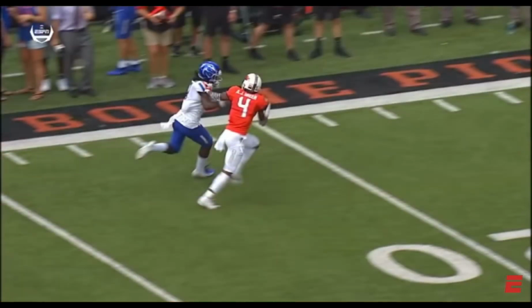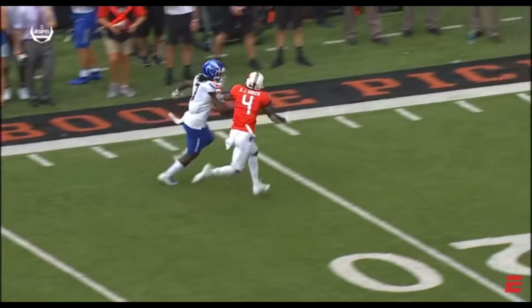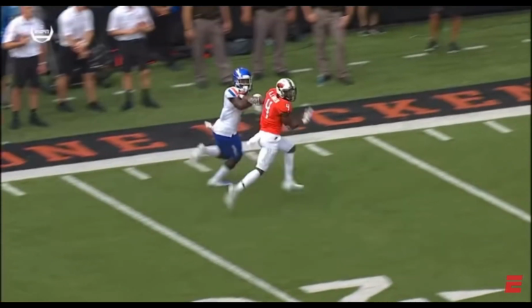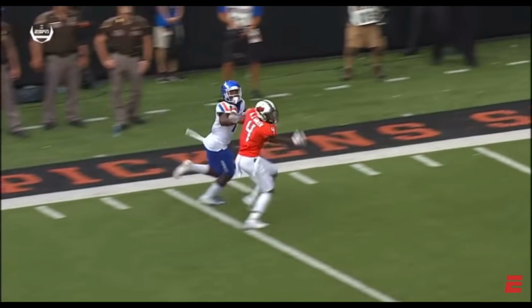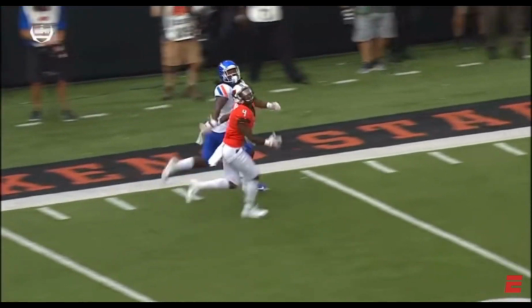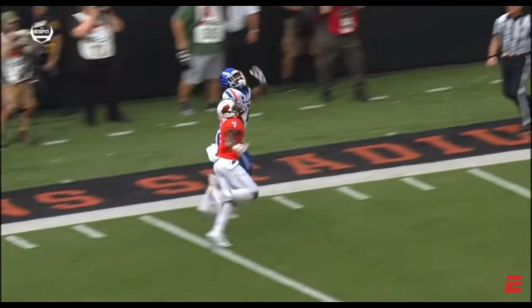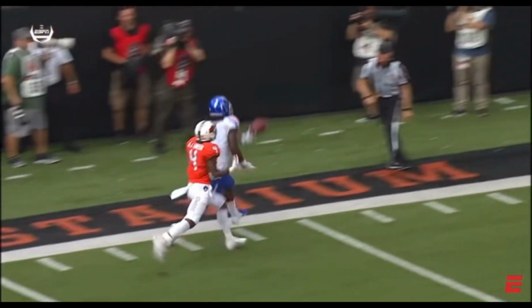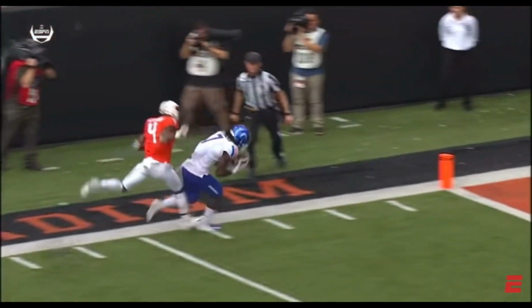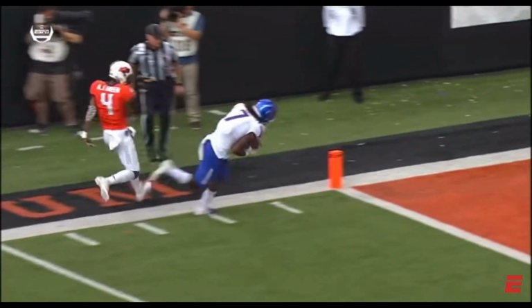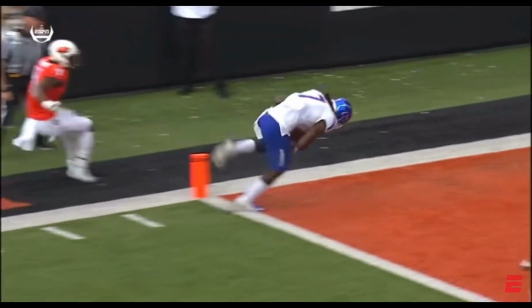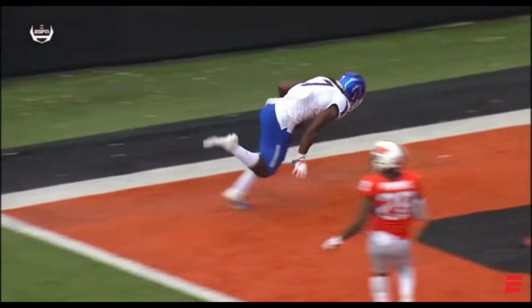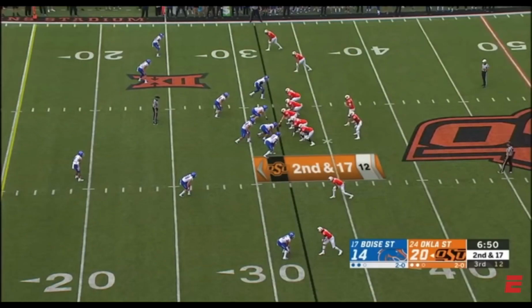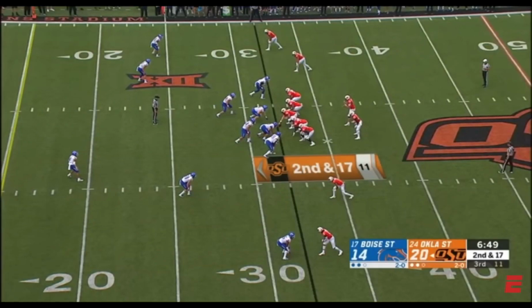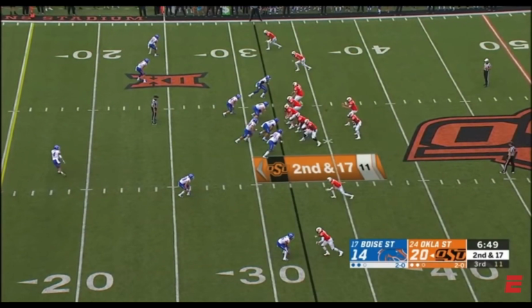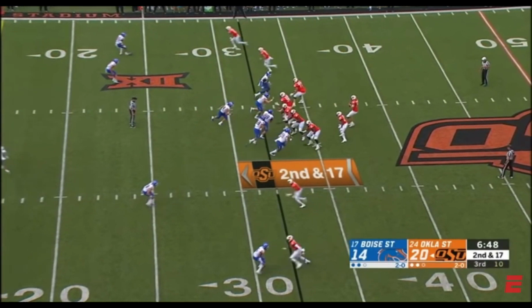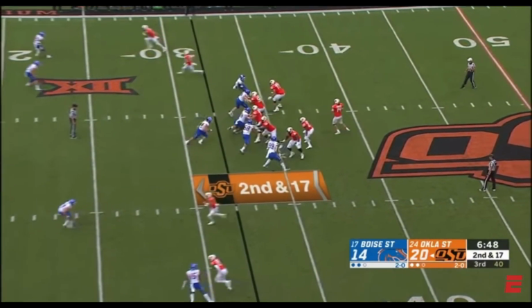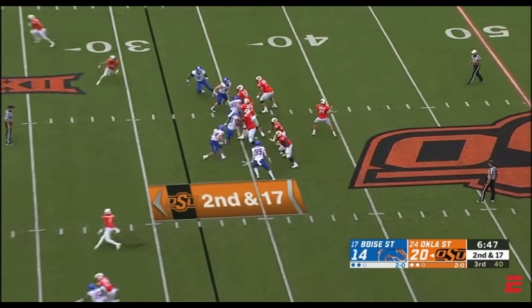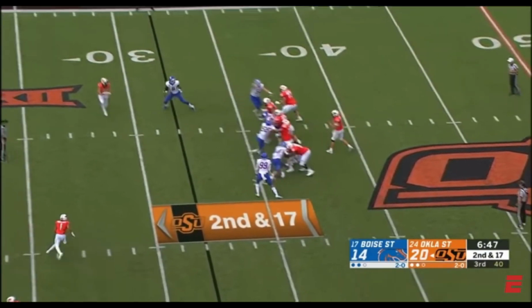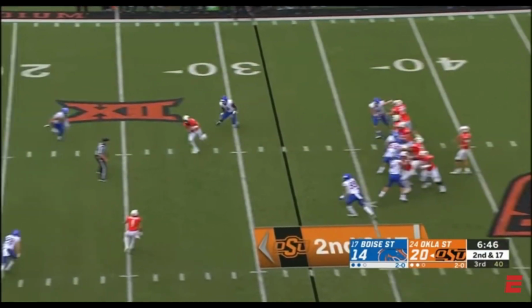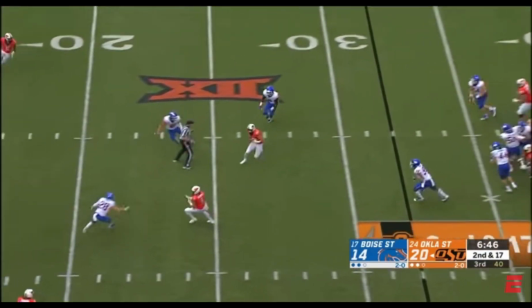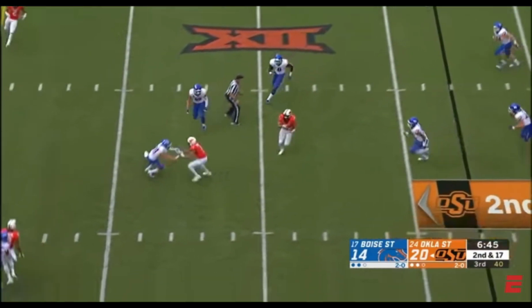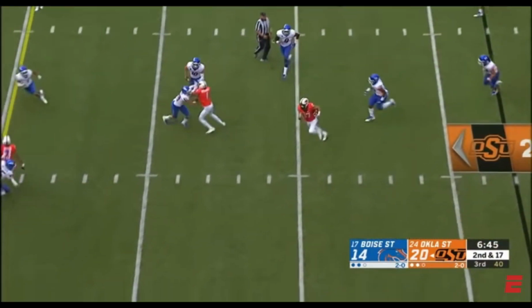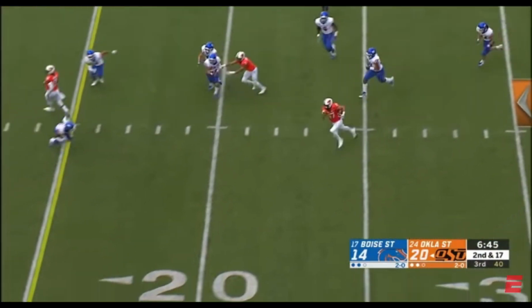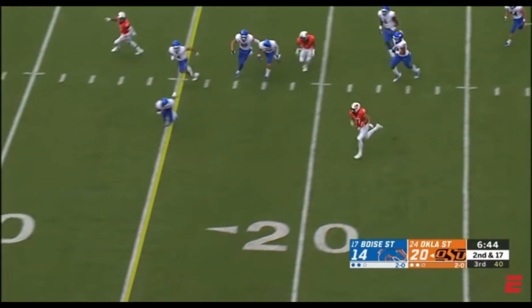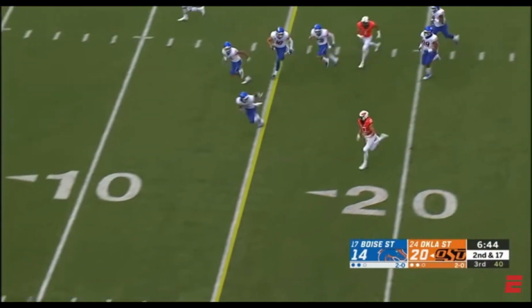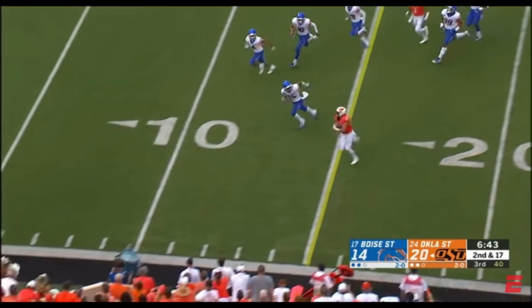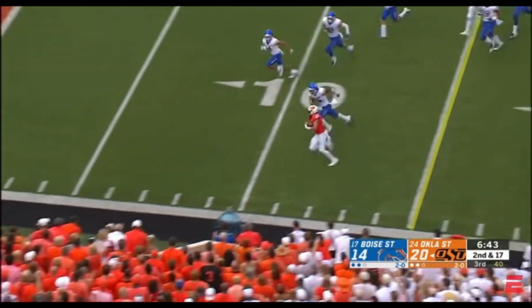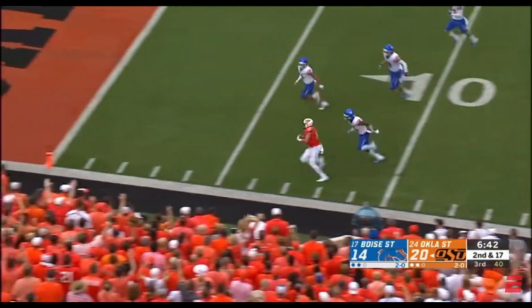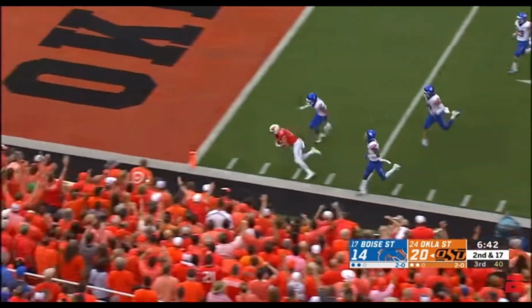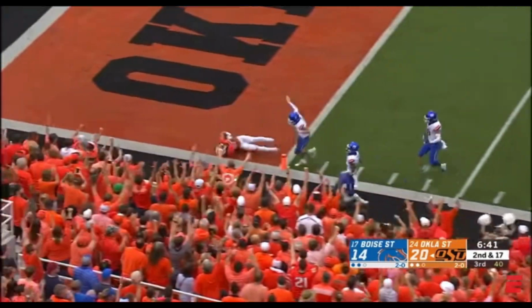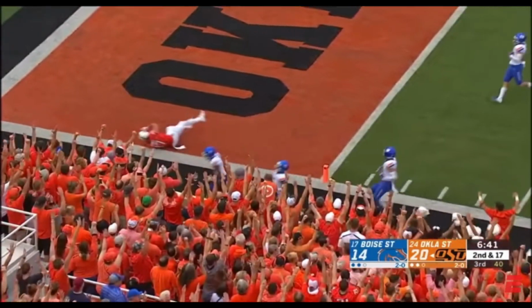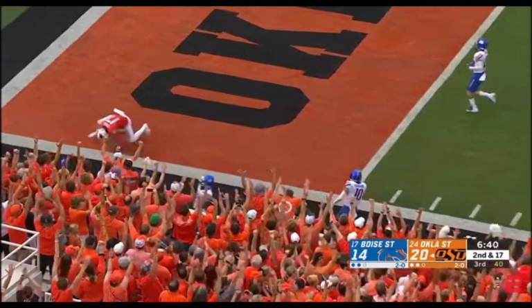He did that last week too — he had a one-handed catch on a screen pass. Right over the middle, quick strike to Stoner, and a lot of space. Dylan Stoner to the end zone!